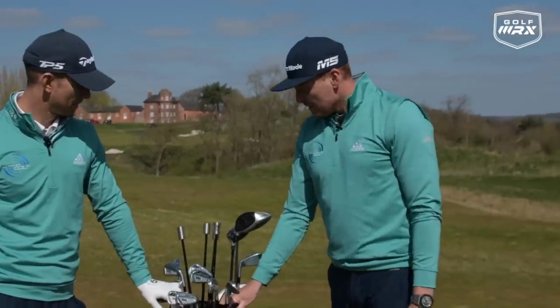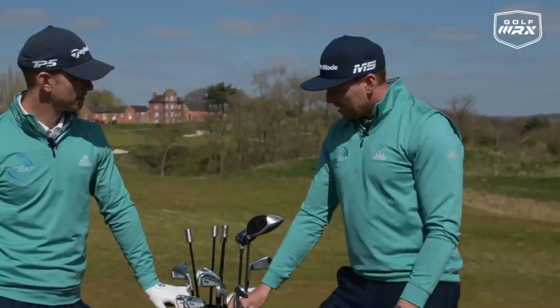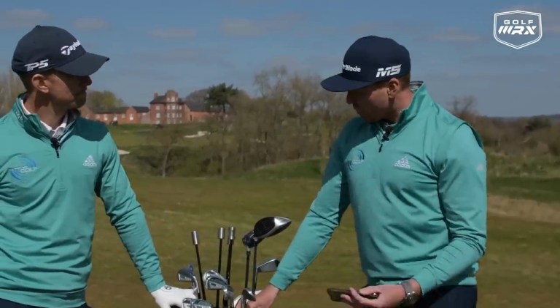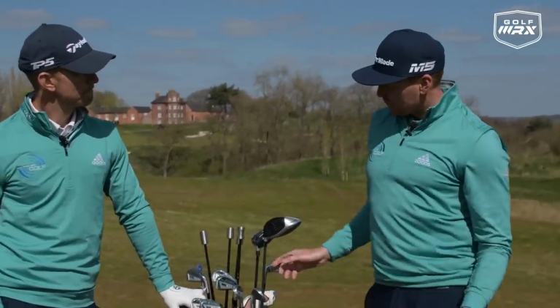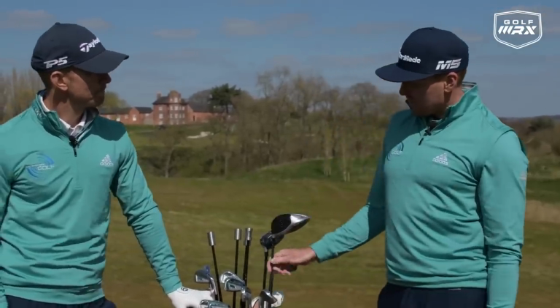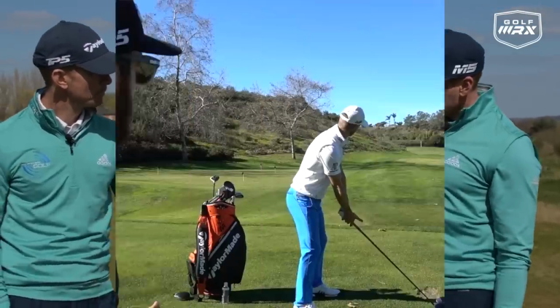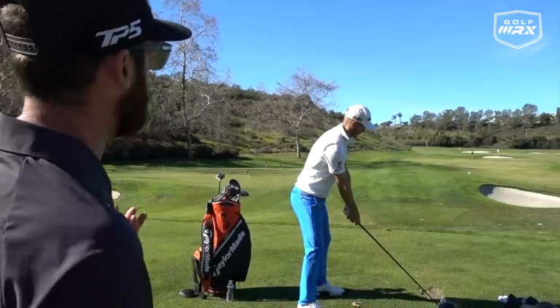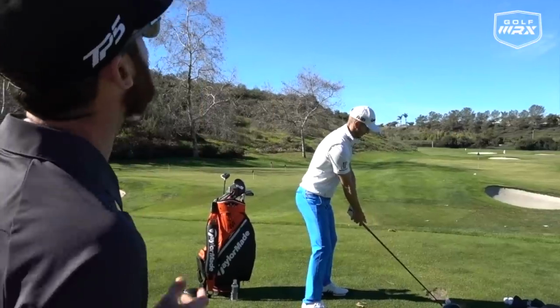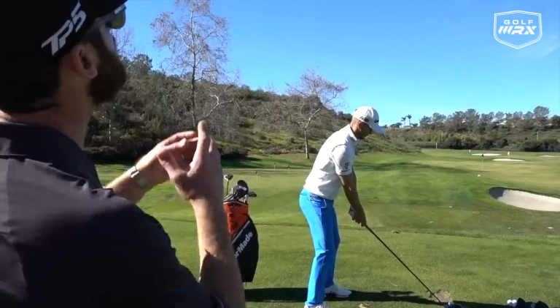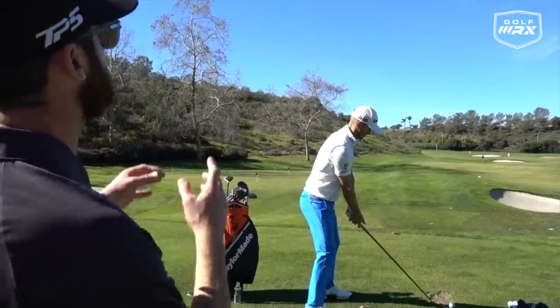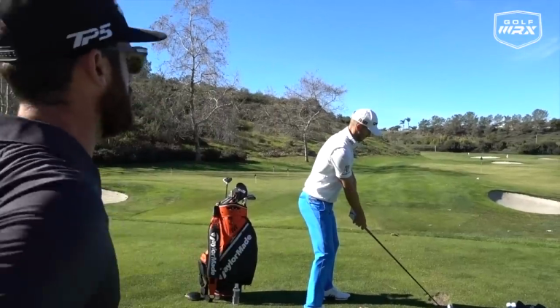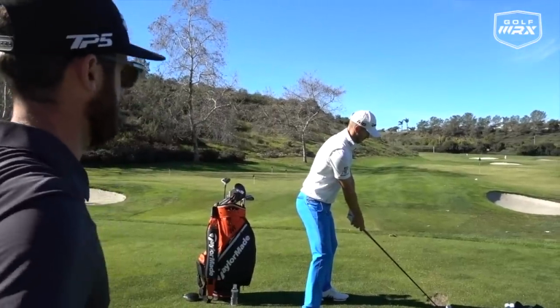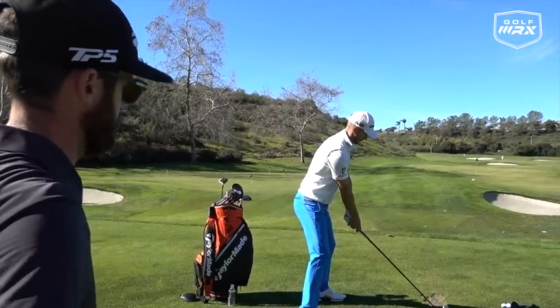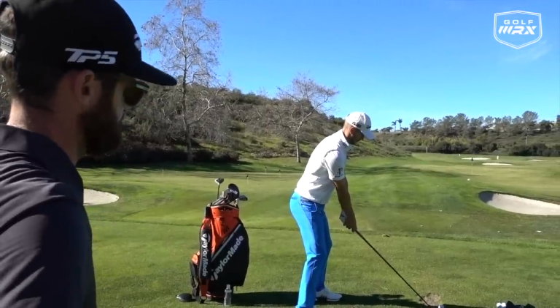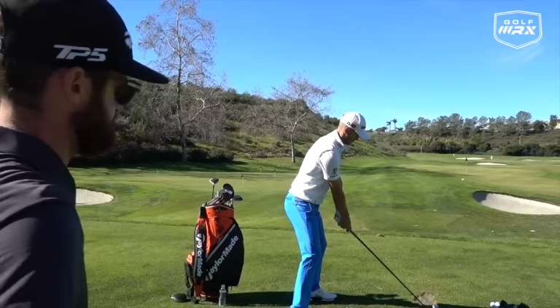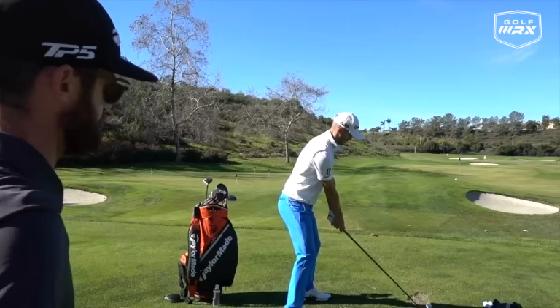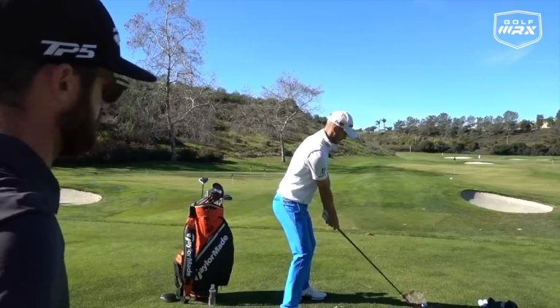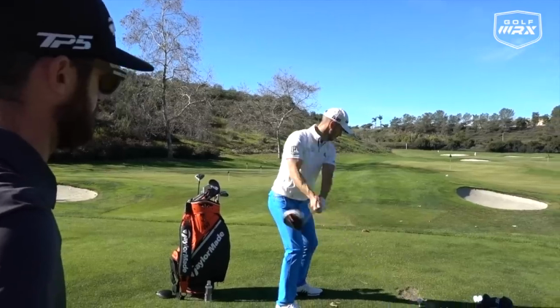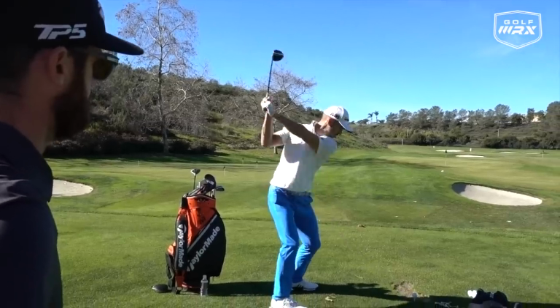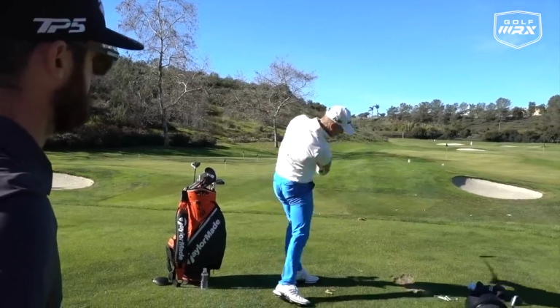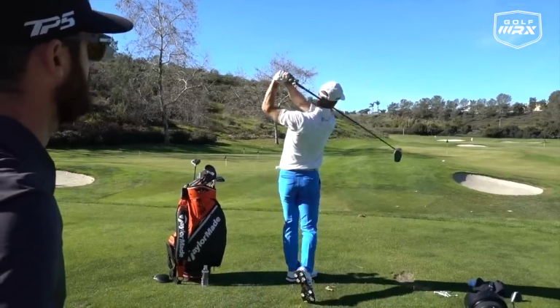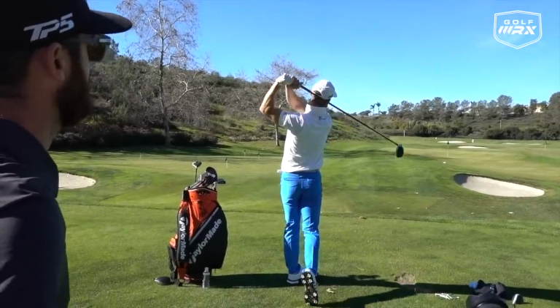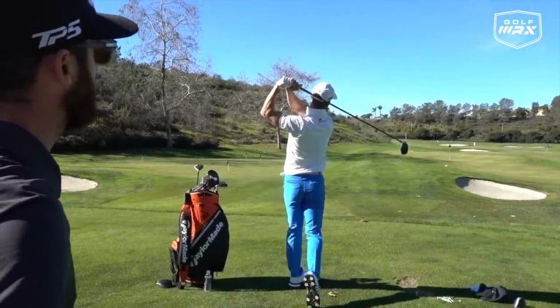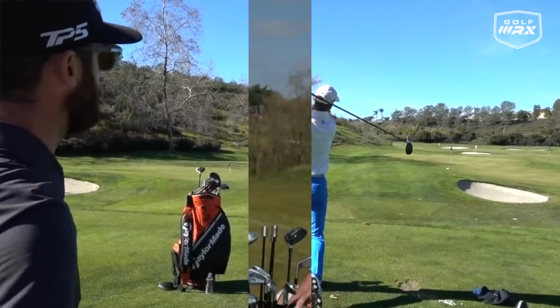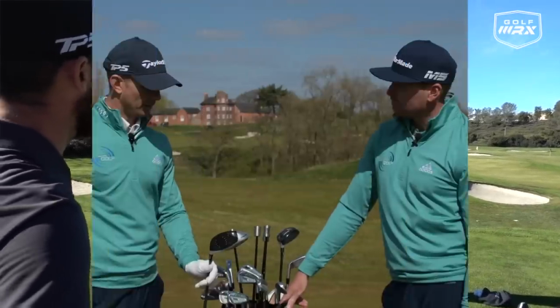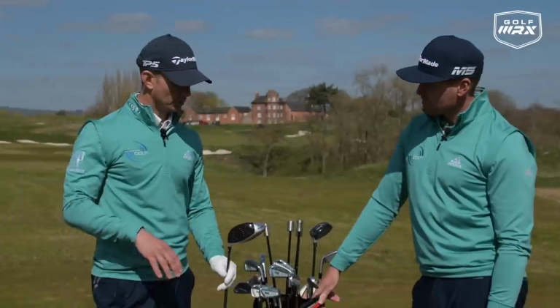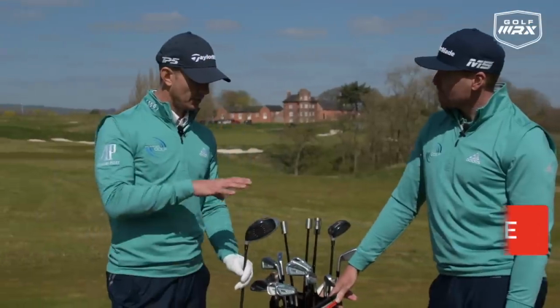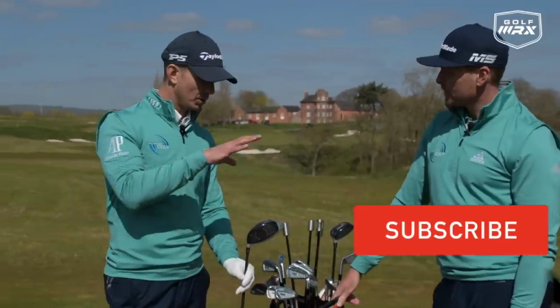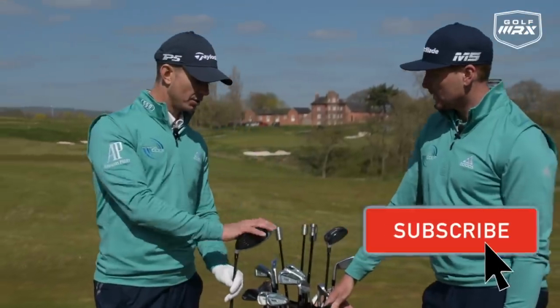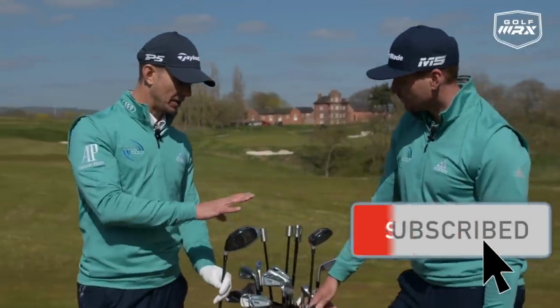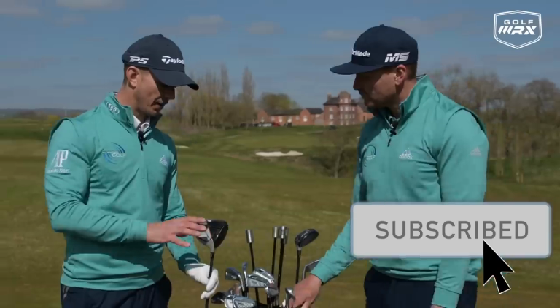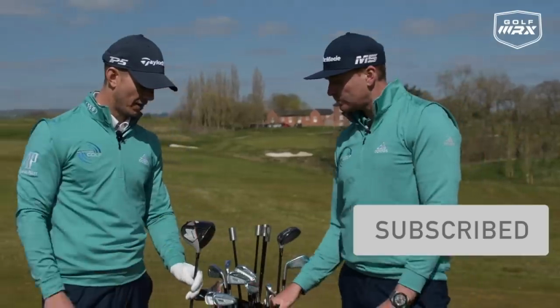Let's go with the driver first. You've obviously had a fitting not that long ago from Chris Trott, our friend, and it was a really eye-opening experience for you, wasn't it? Yeah. I went with the M5 driver.